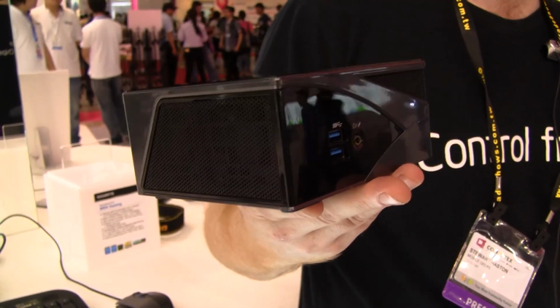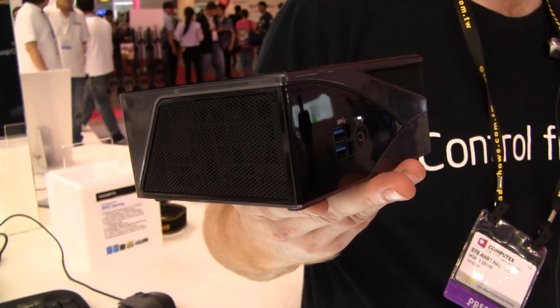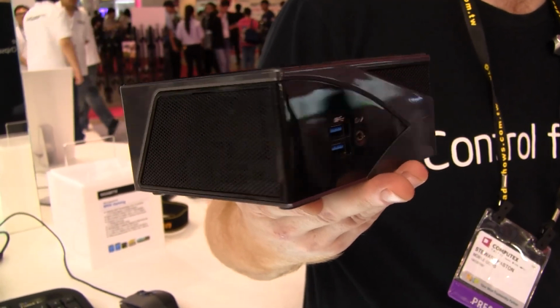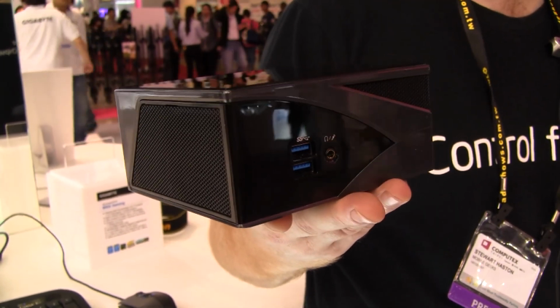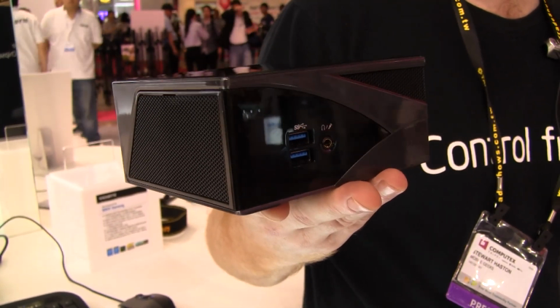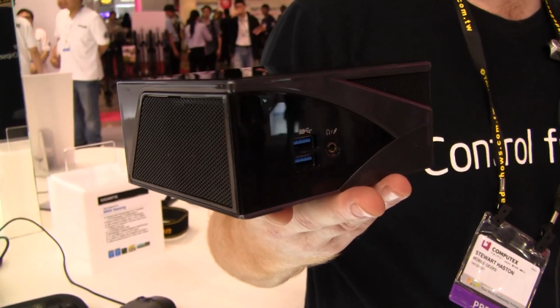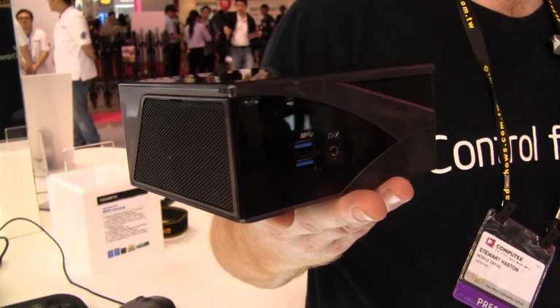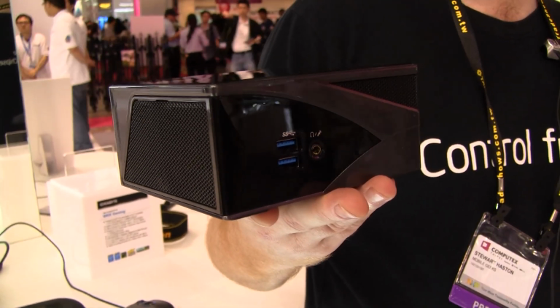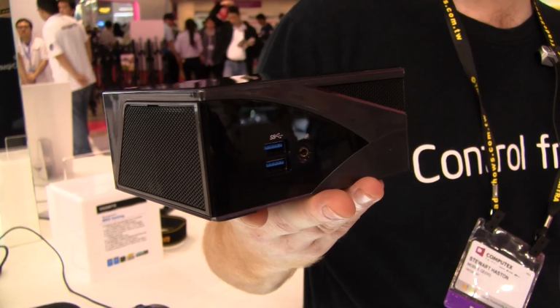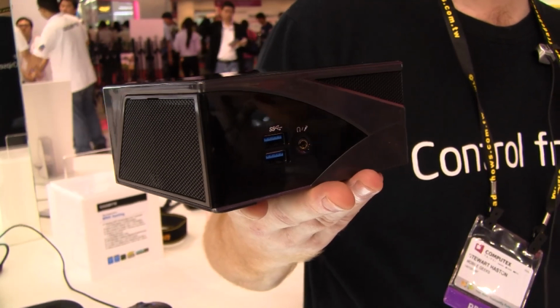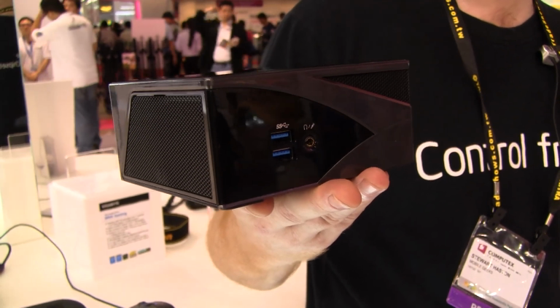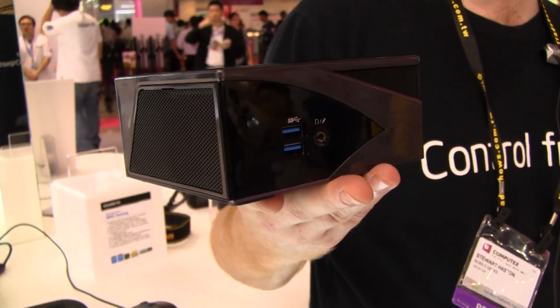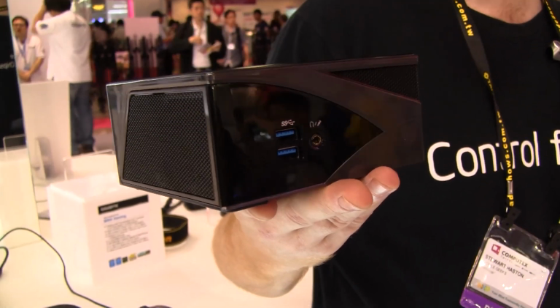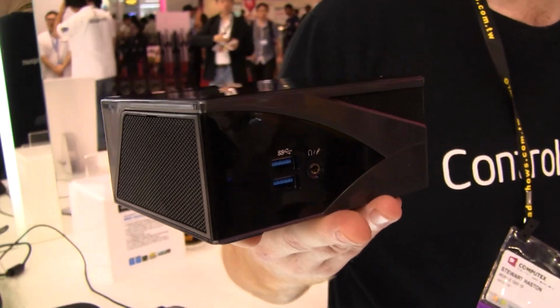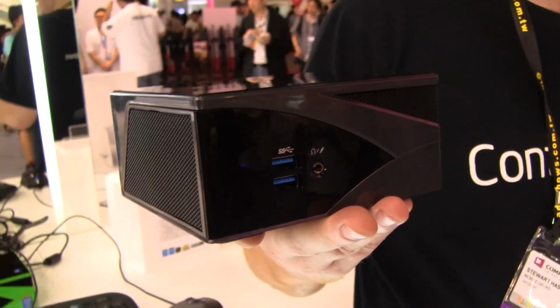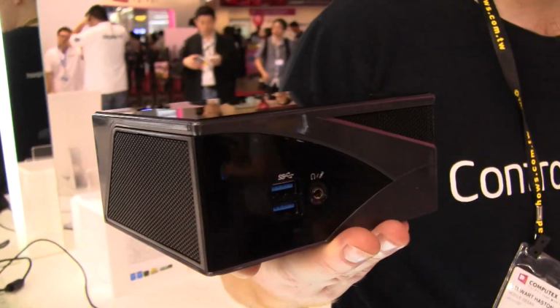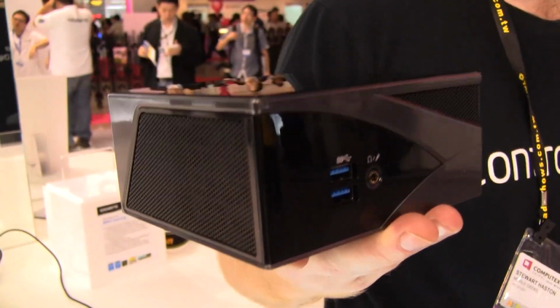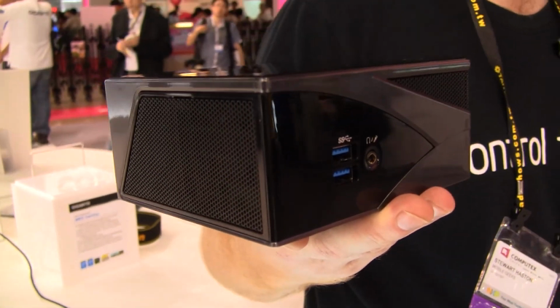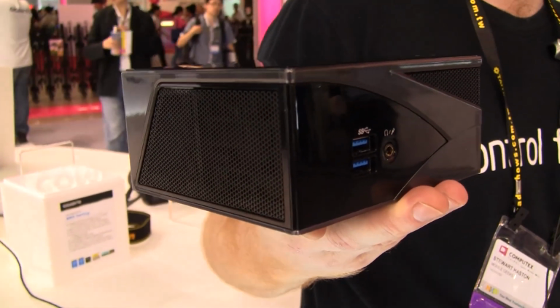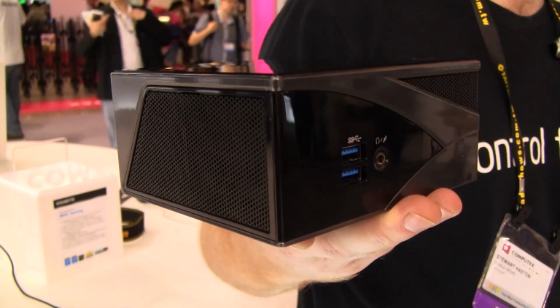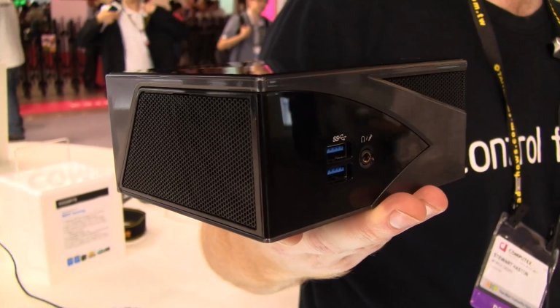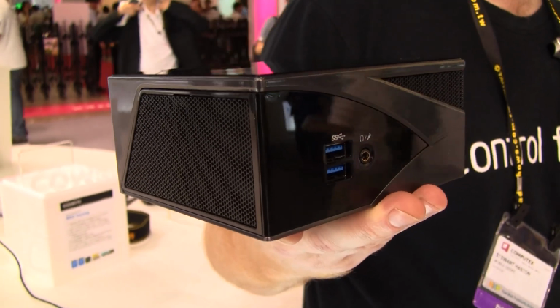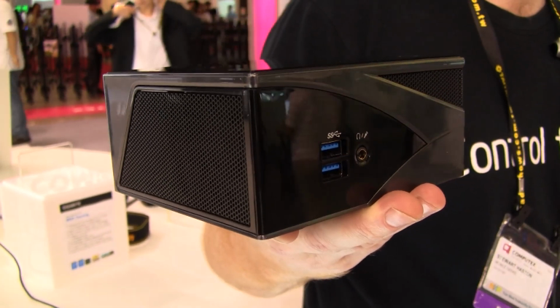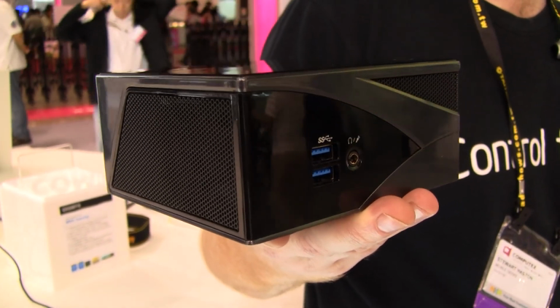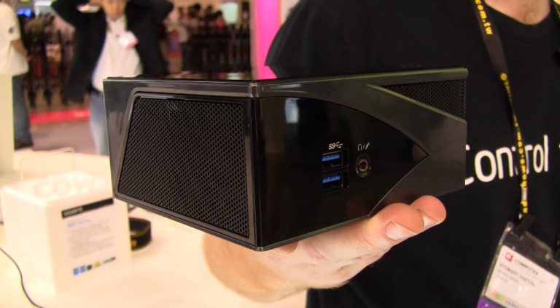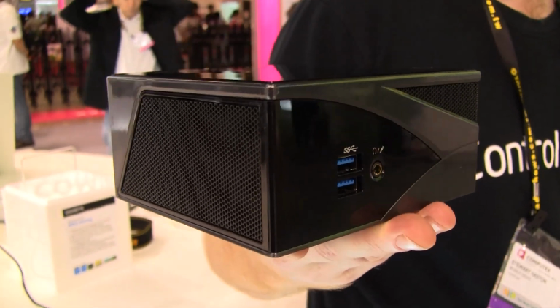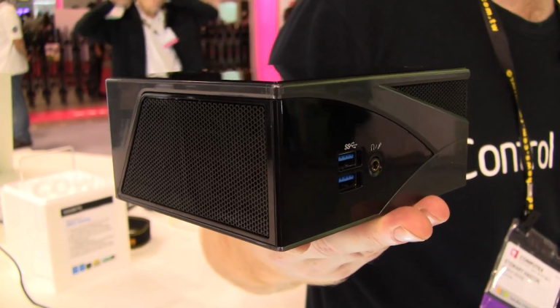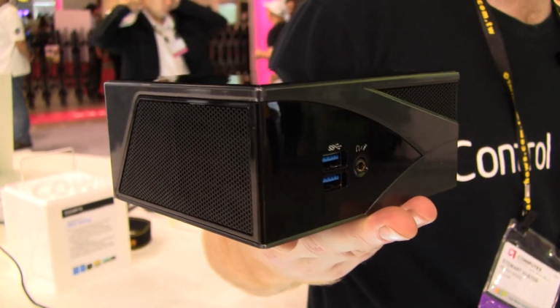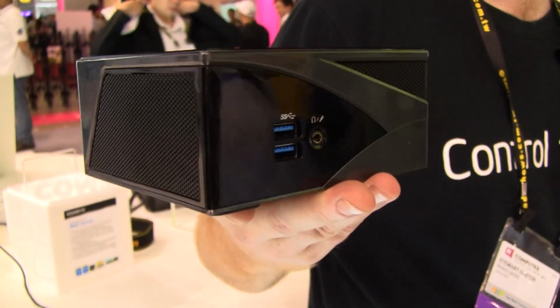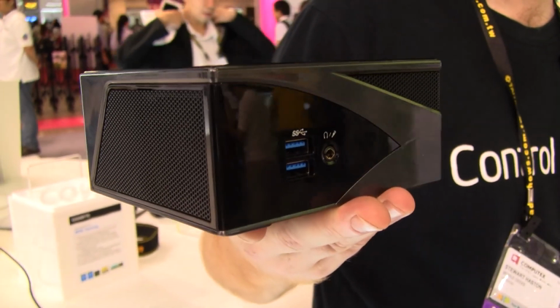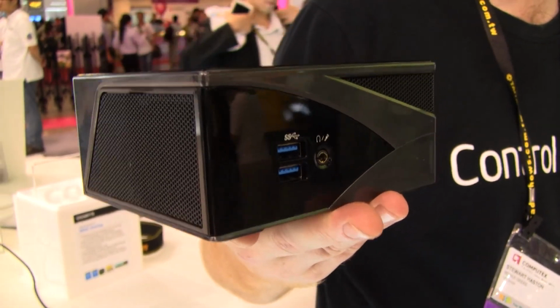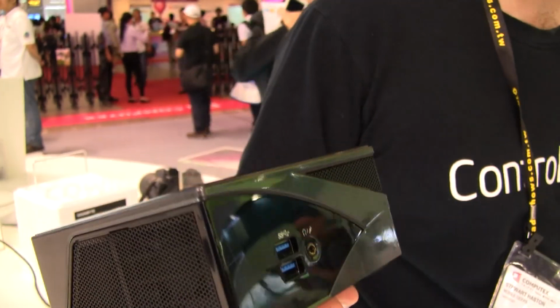This is the newer version, so it packs not only an Intel Core i7-4710HQ processor but you're also getting an NVIDIA 760M graphics processor. So it's pretty good for gaming, hence the title of the Bricks Gigabyte Gaming.